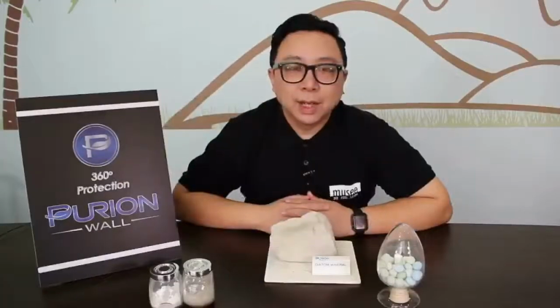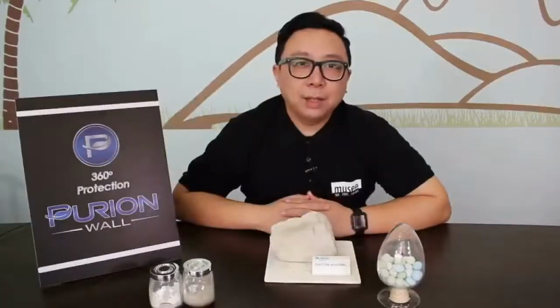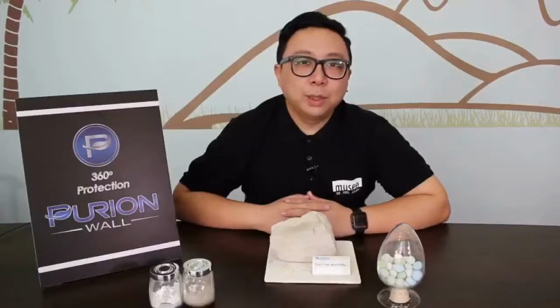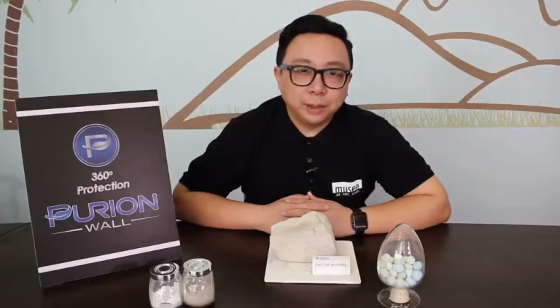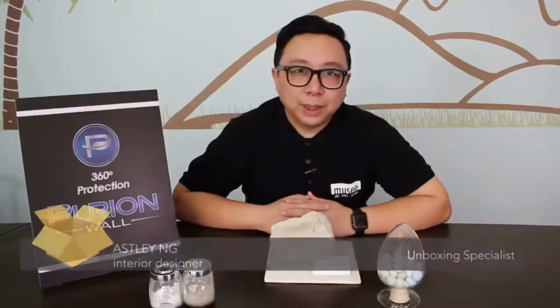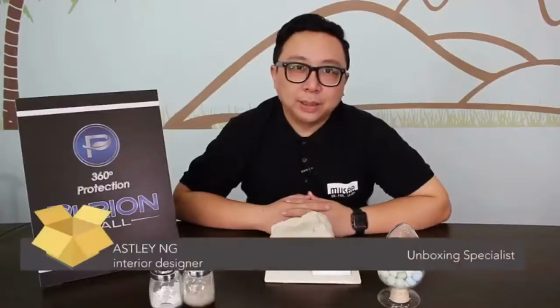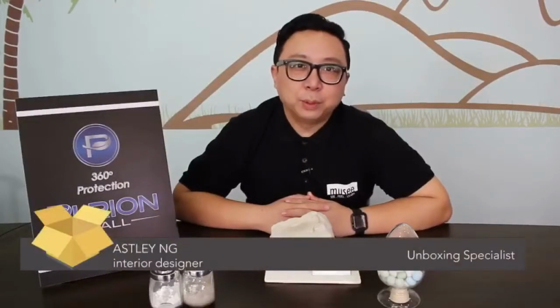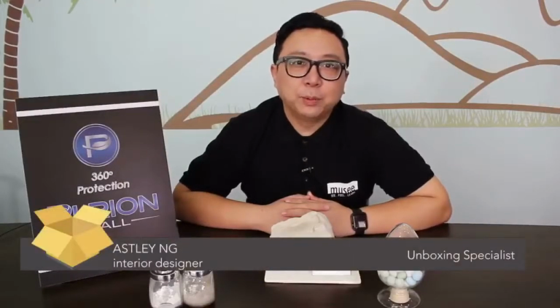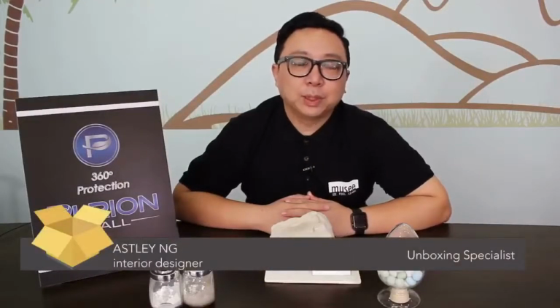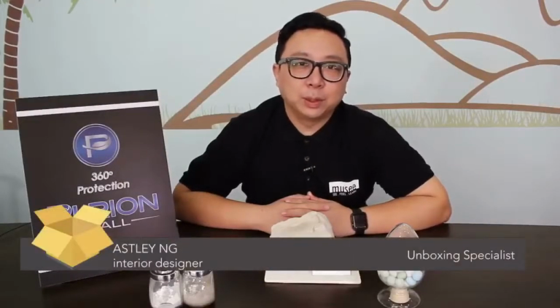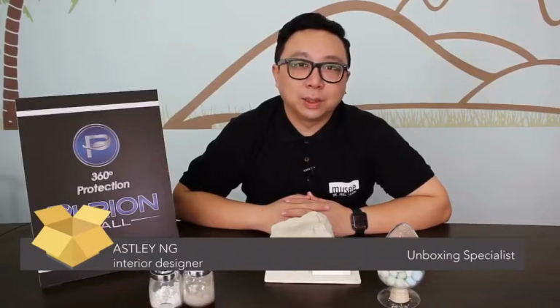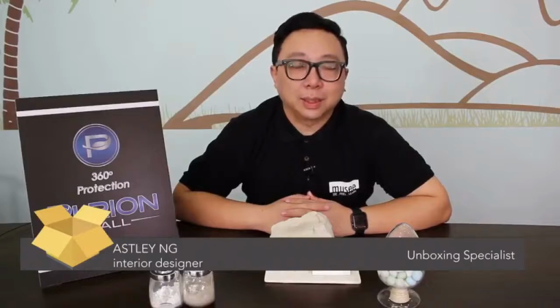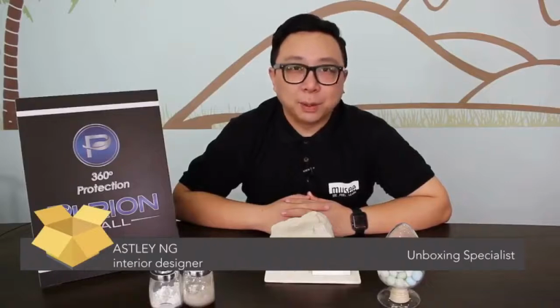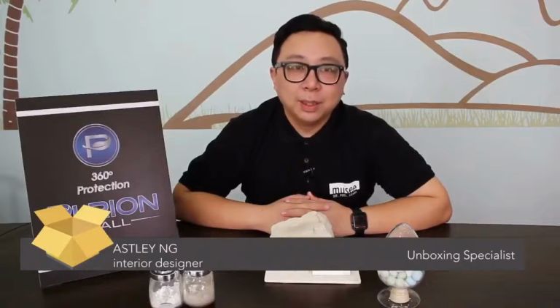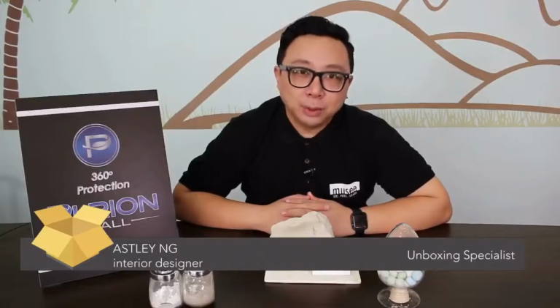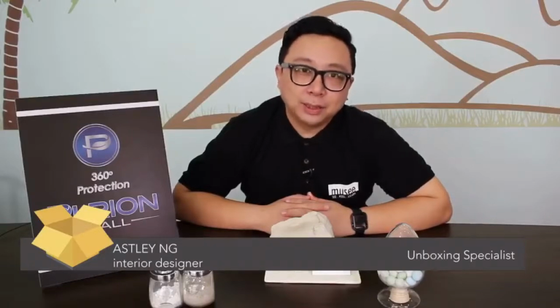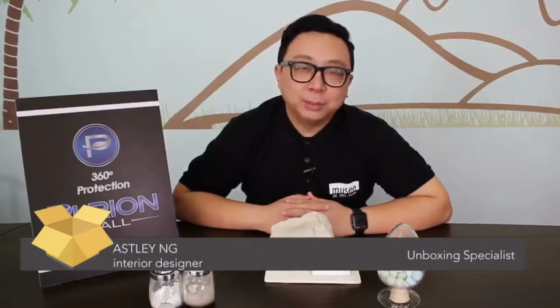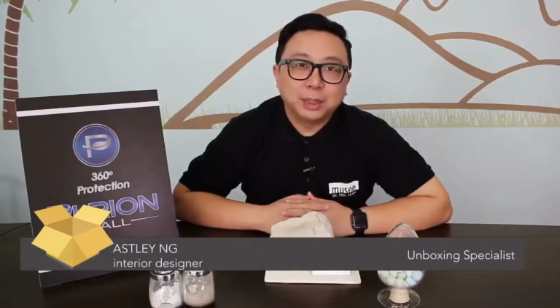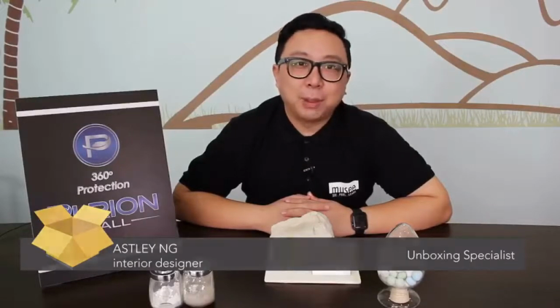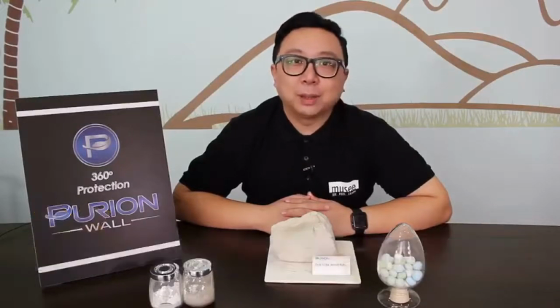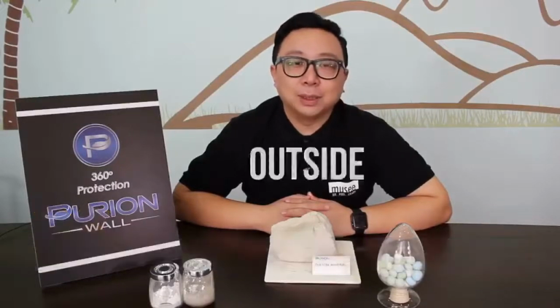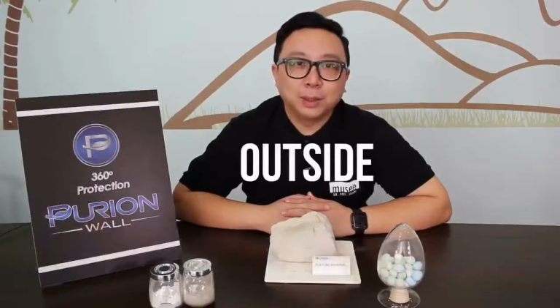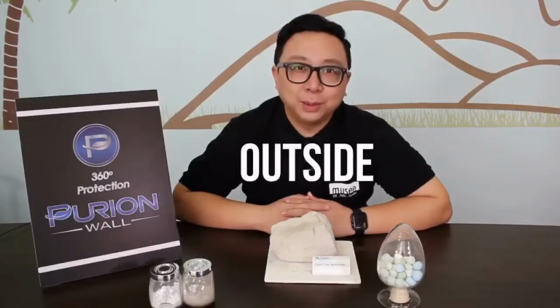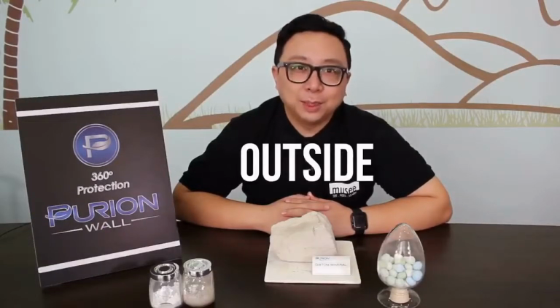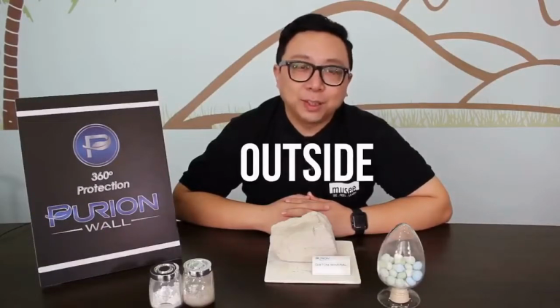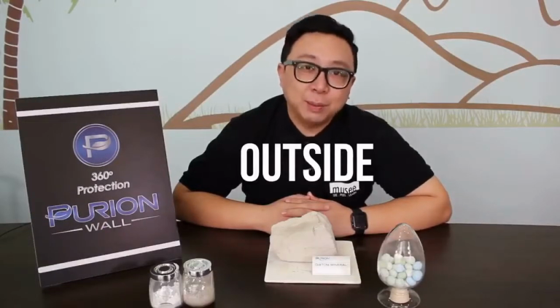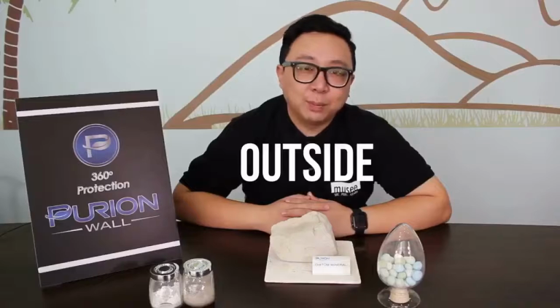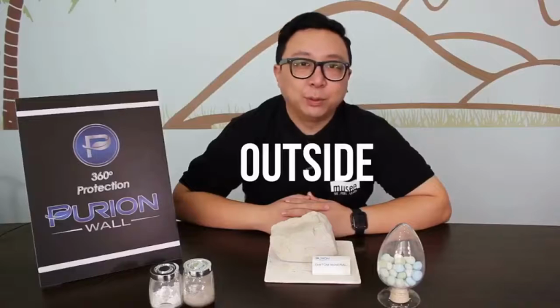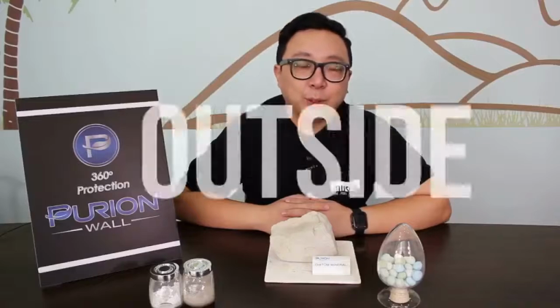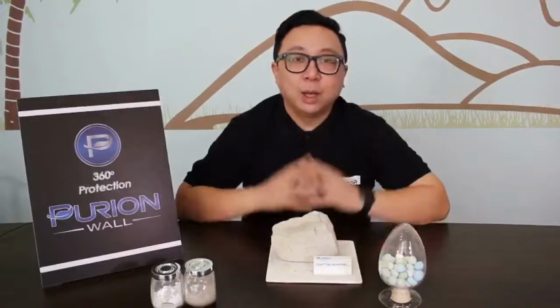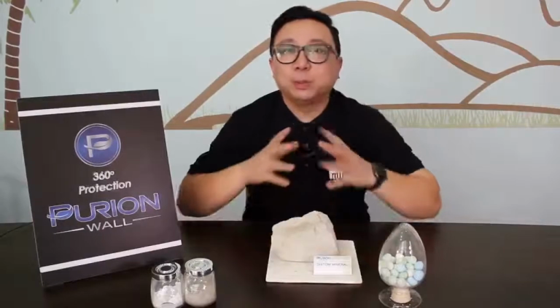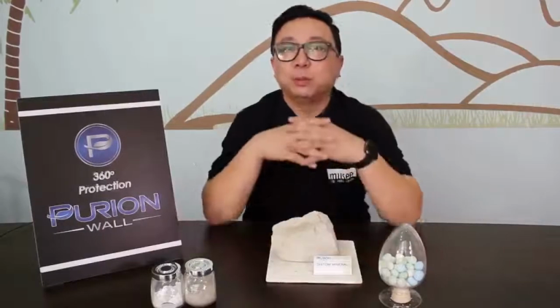Hi y'all, we're here today at Purian Walls Headquarters in Singapore. Today it's actually Muzi Unboxed outside. We're here to find out a little bit more about Purian Wall. What is Purian Wall?